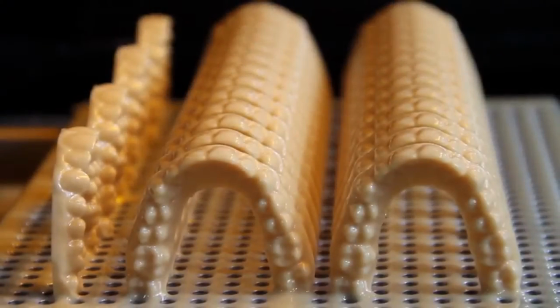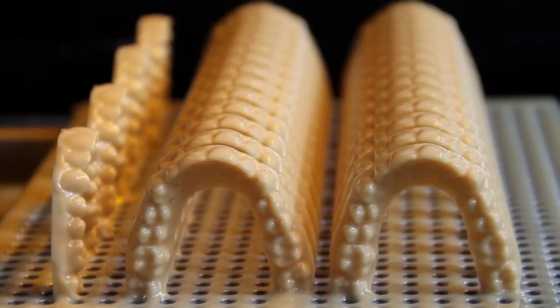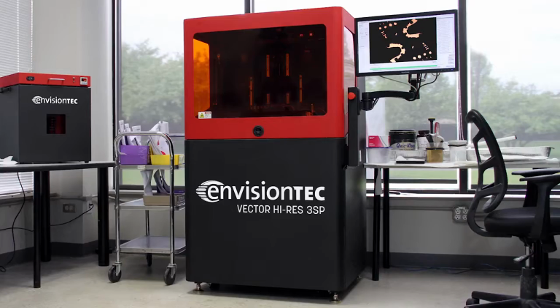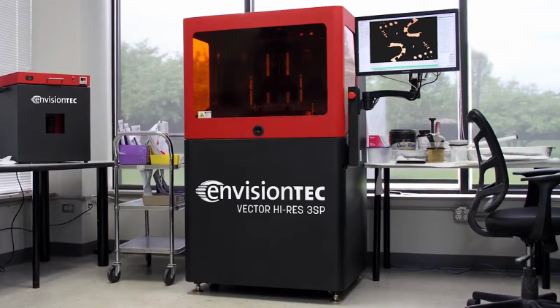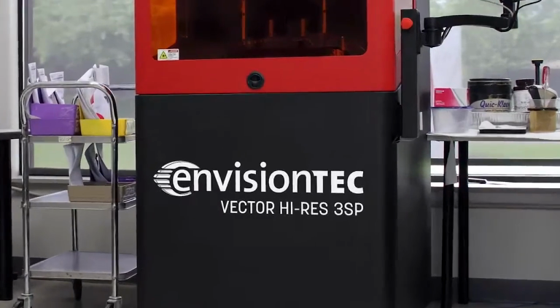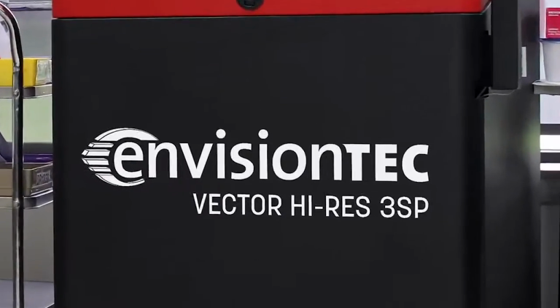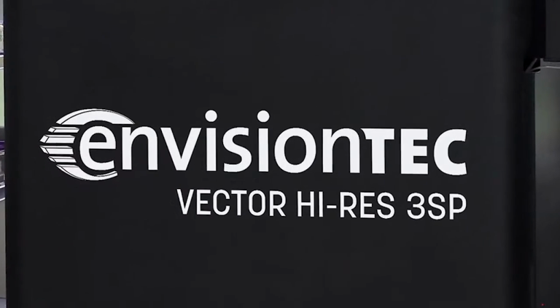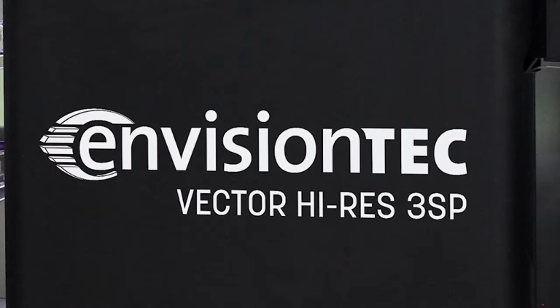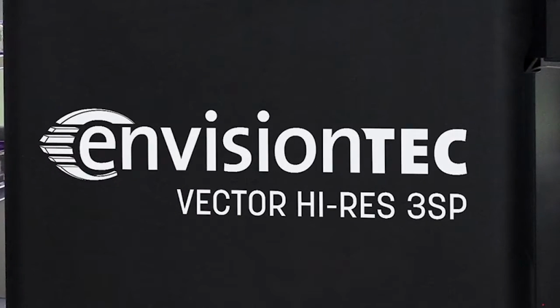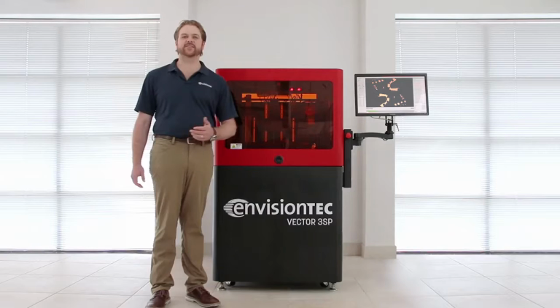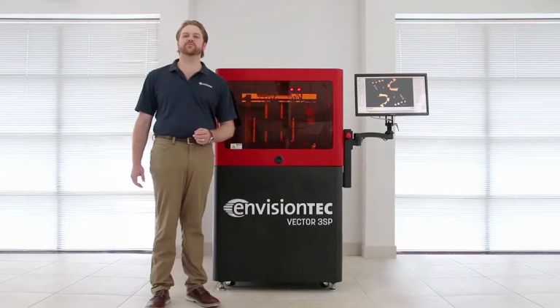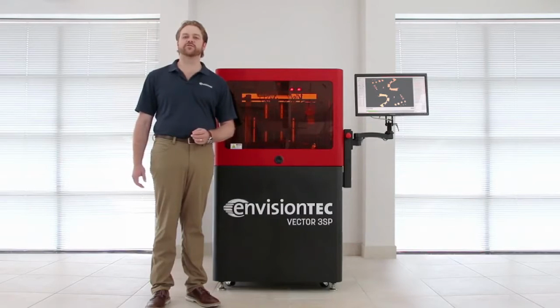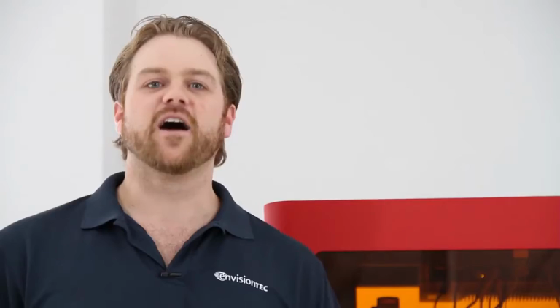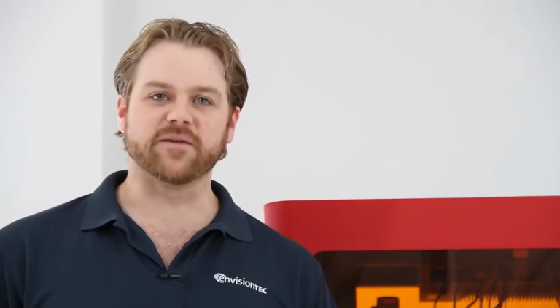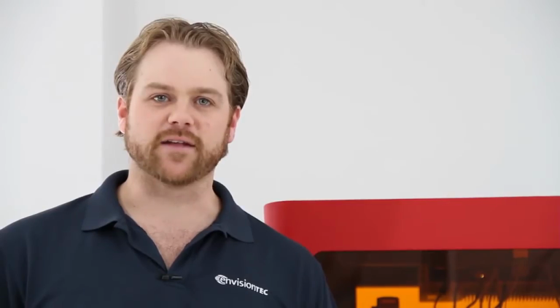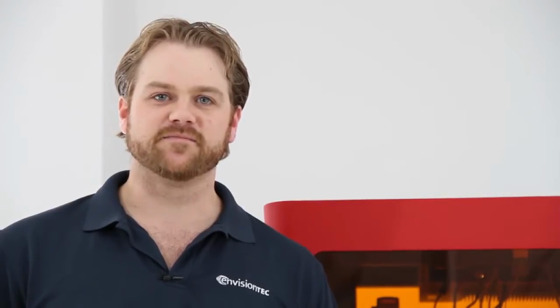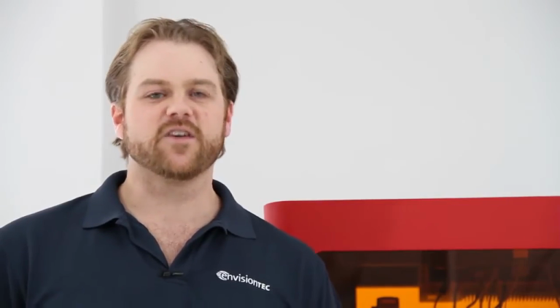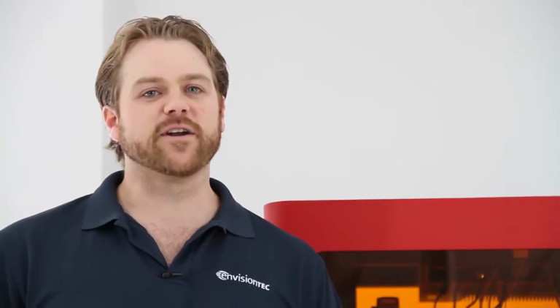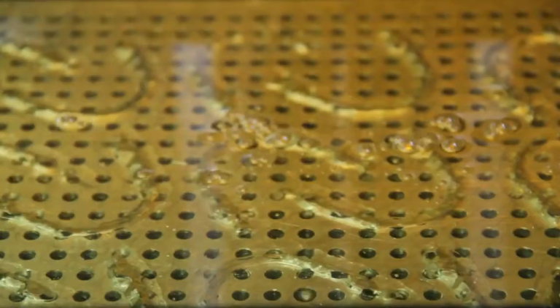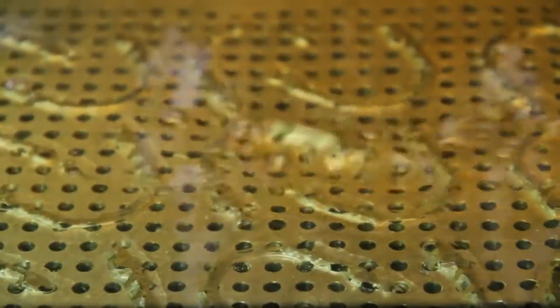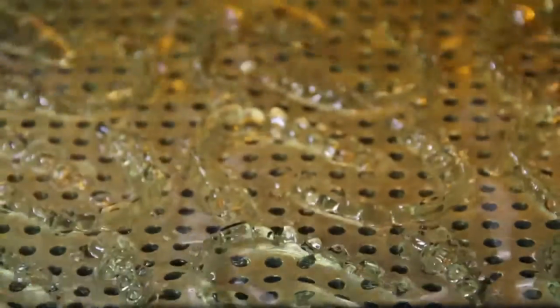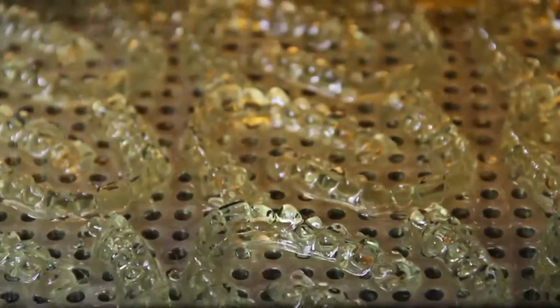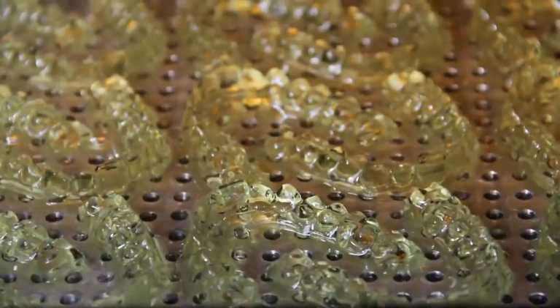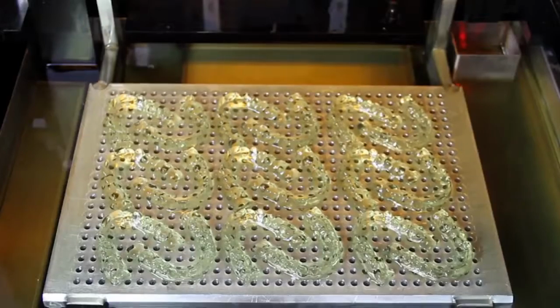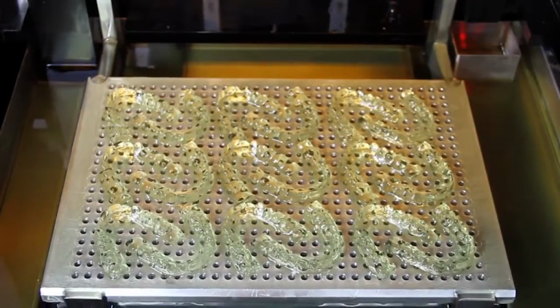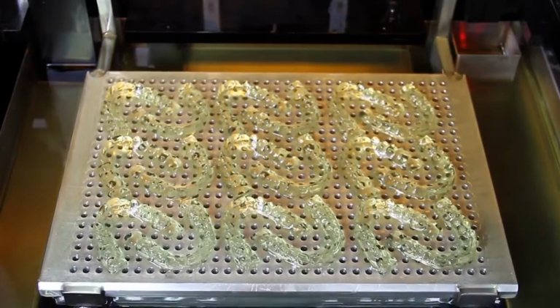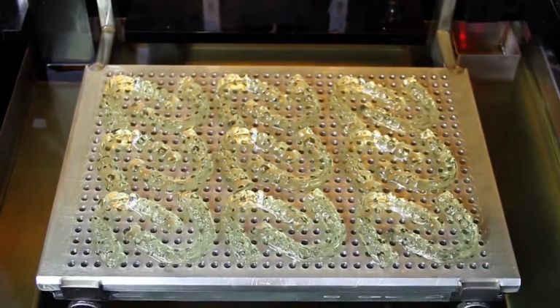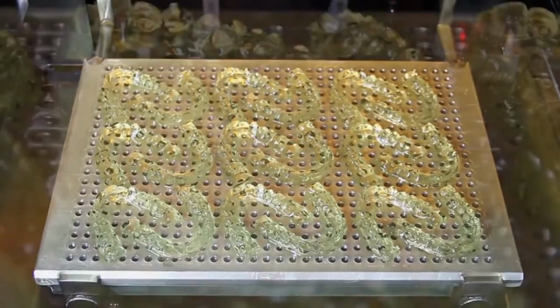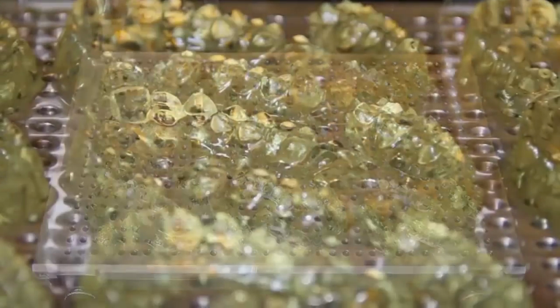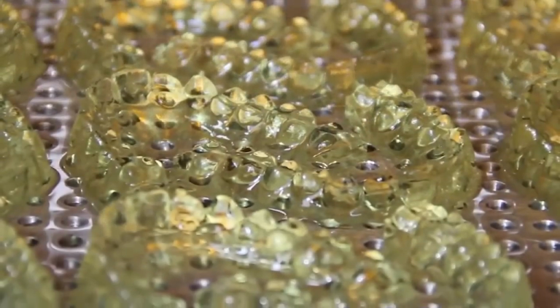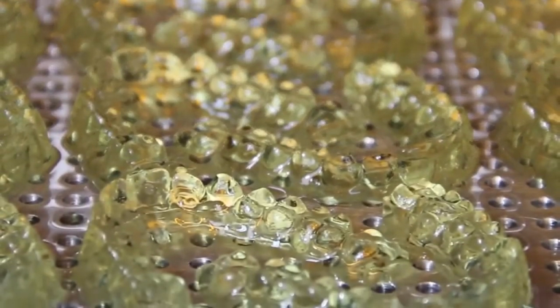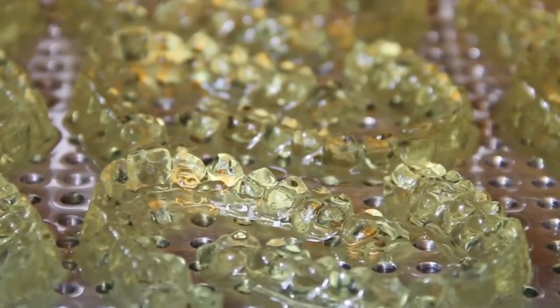We also have the Vector3SP High Res which has an XYZ resolution of 50 microns. You could print about 15 to 20 high resolution crown and bridge models on this machine in underneath 4.5 hours.